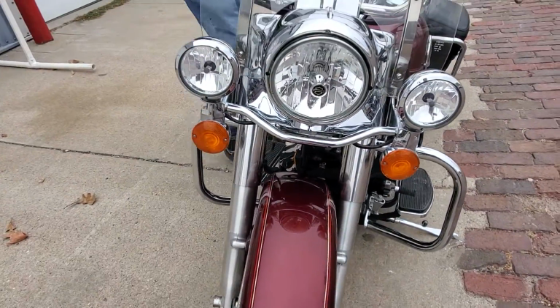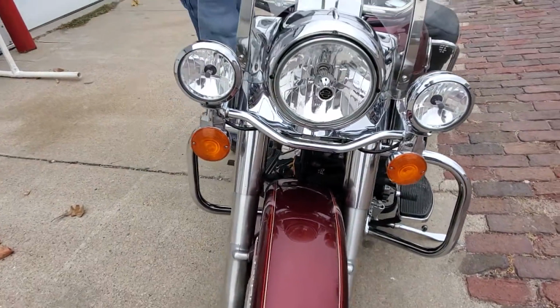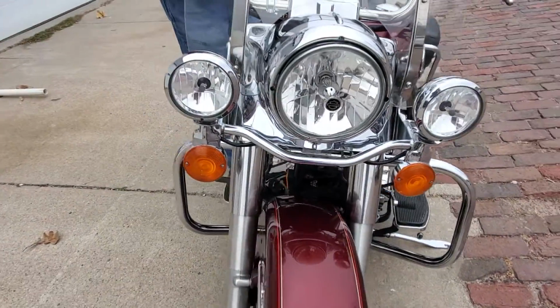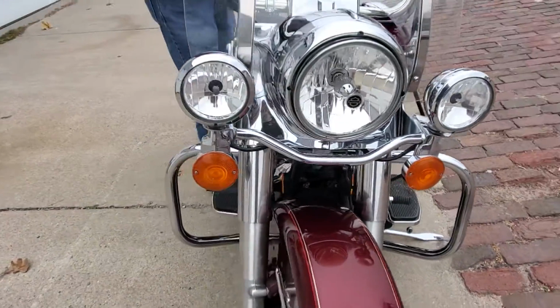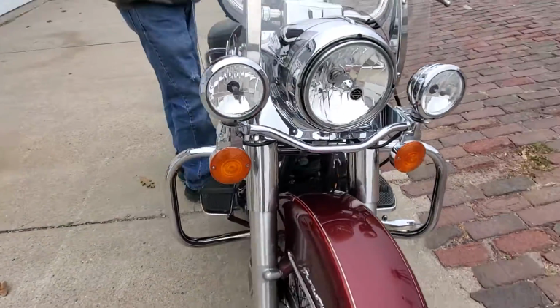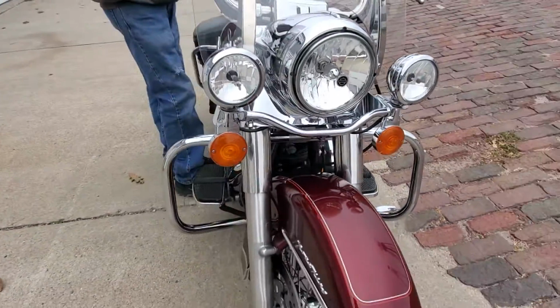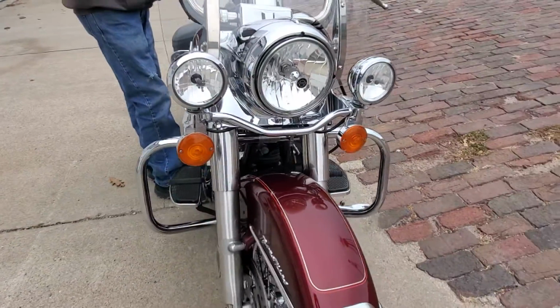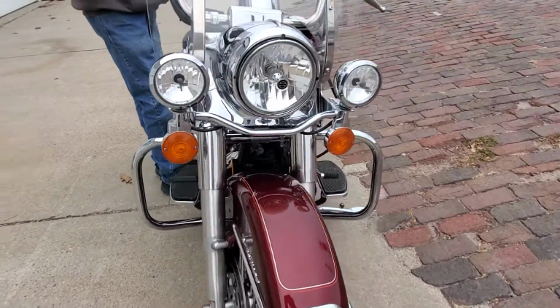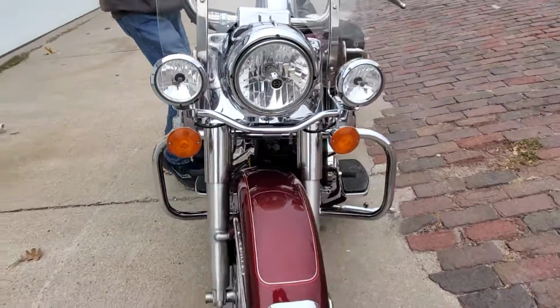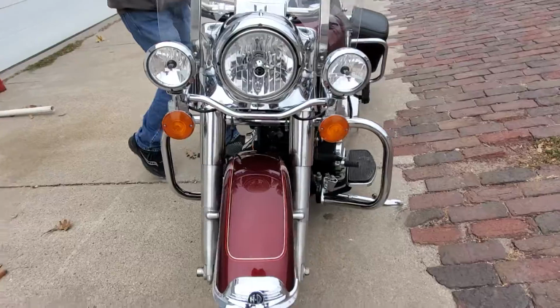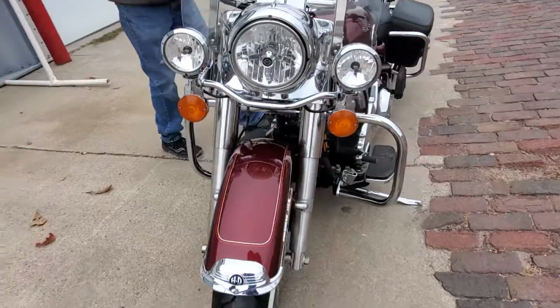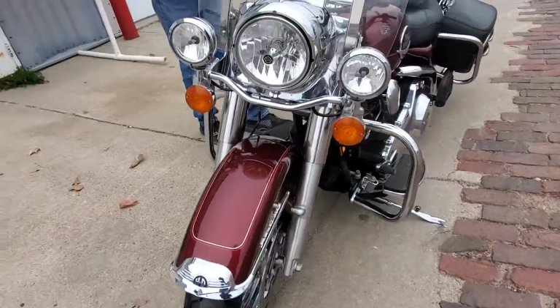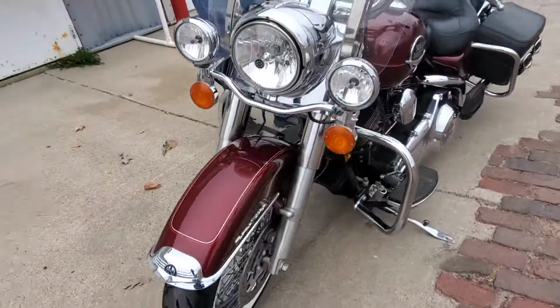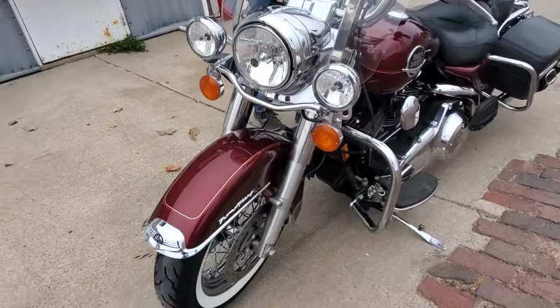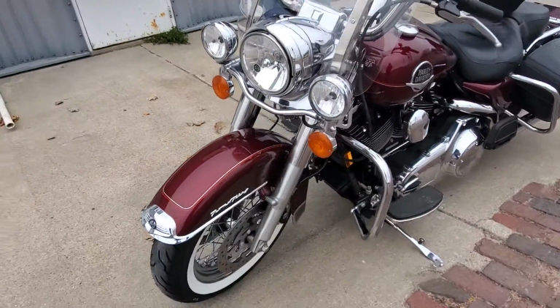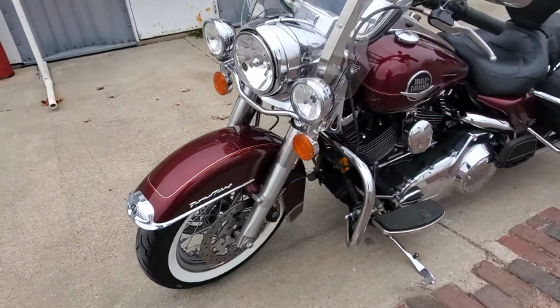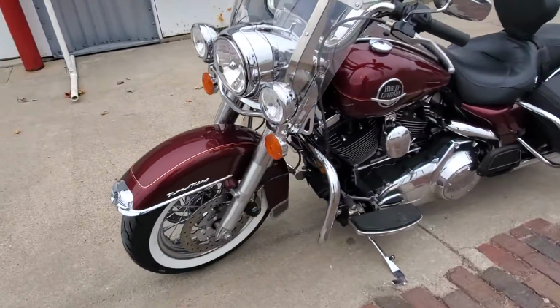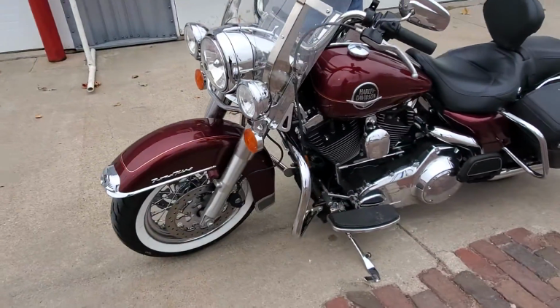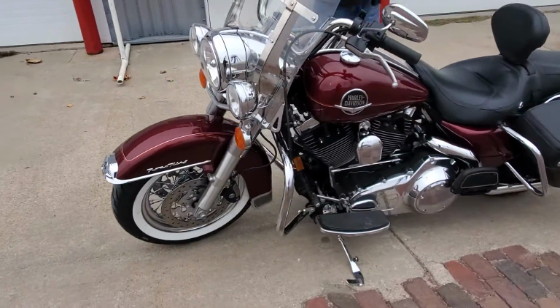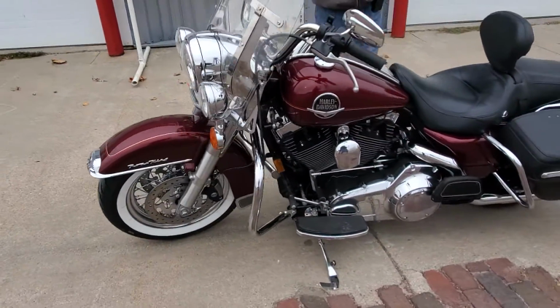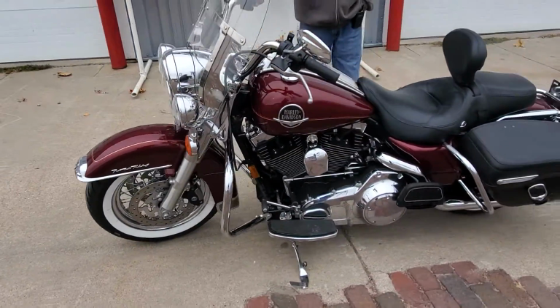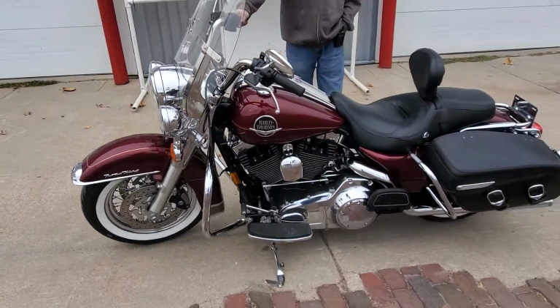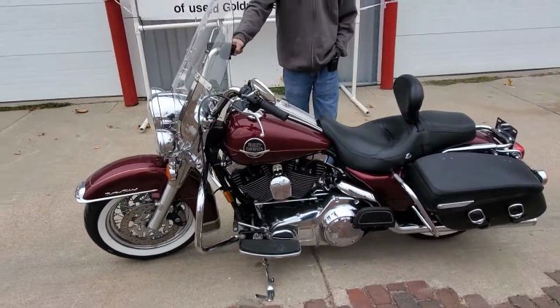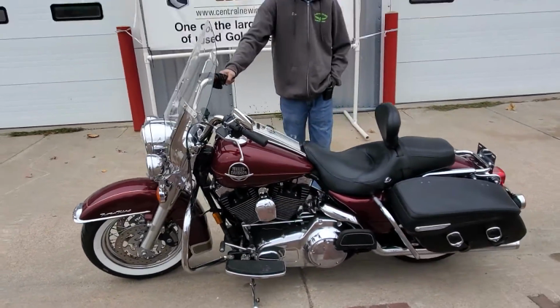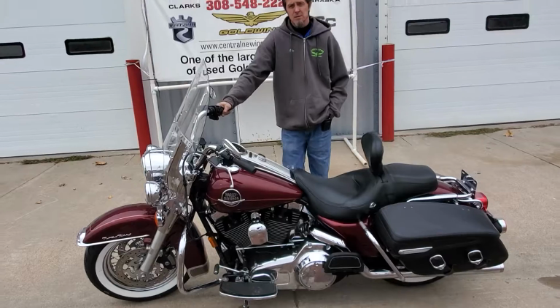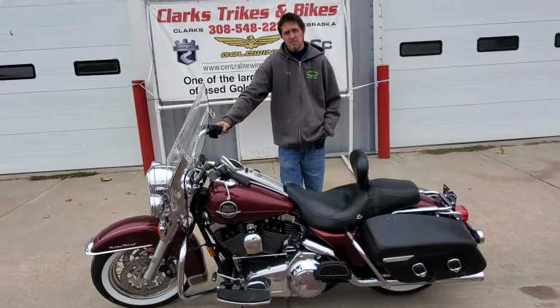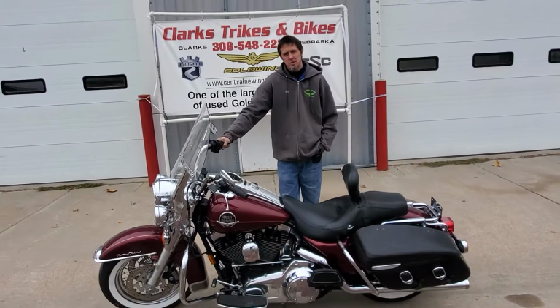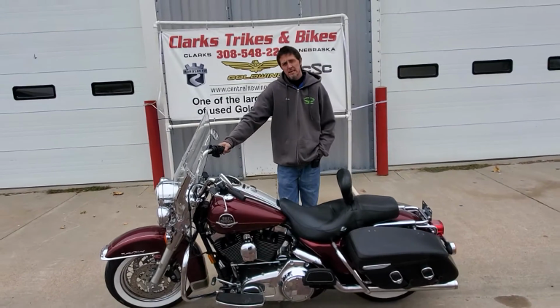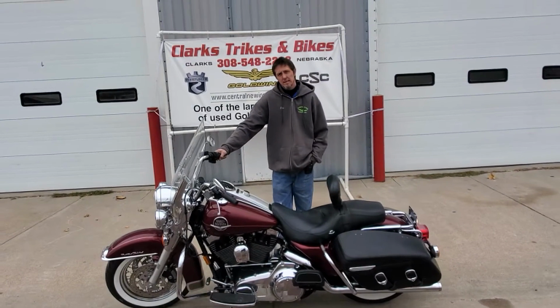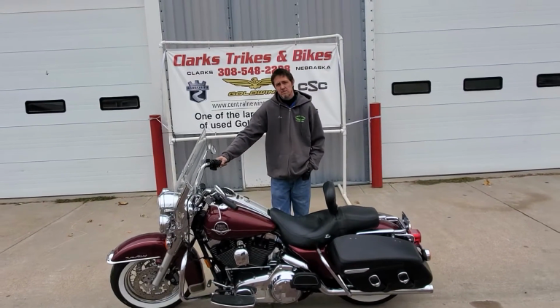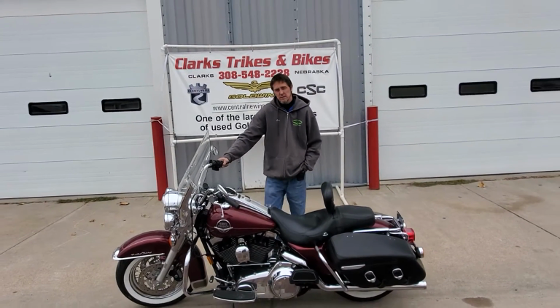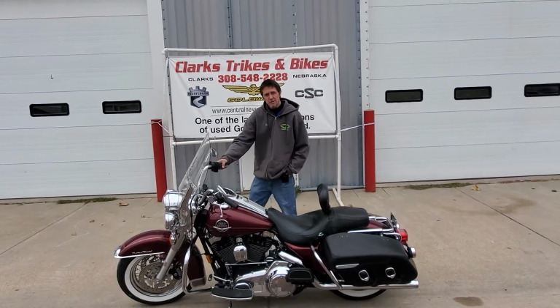Just a nice Road King Classic ready to go for somebody. Again it's a 2008 with 18,000 miles on it. Stop on down here at Clark Stripes and Bikes, check it out, take it home. Thanks for watching.